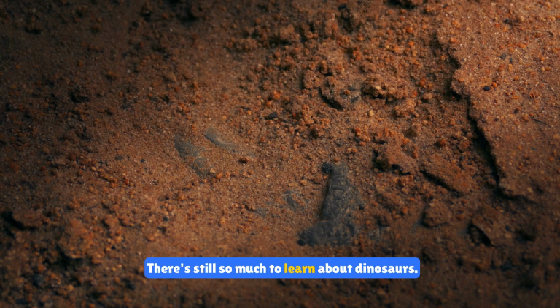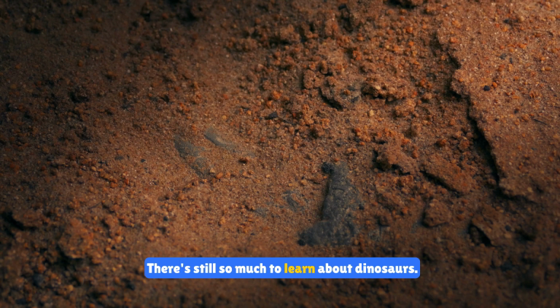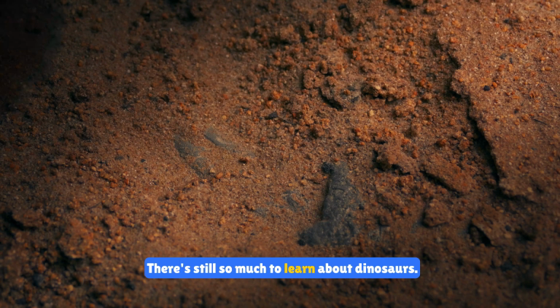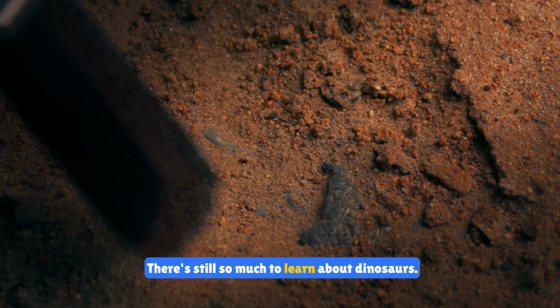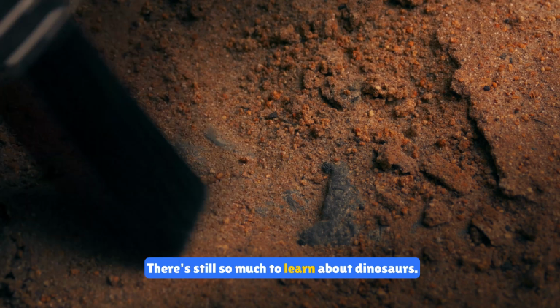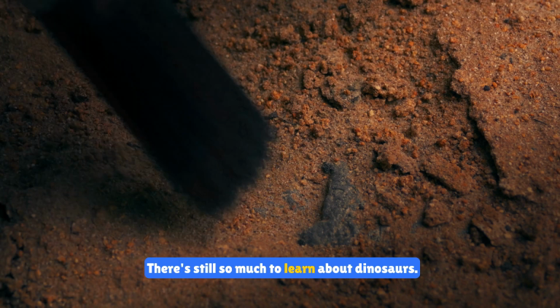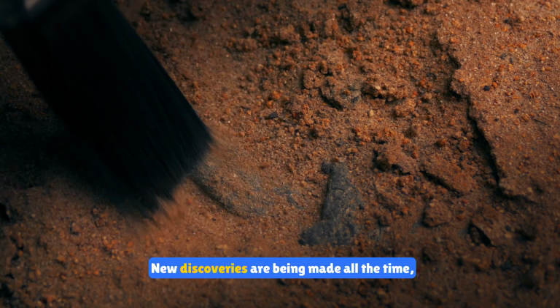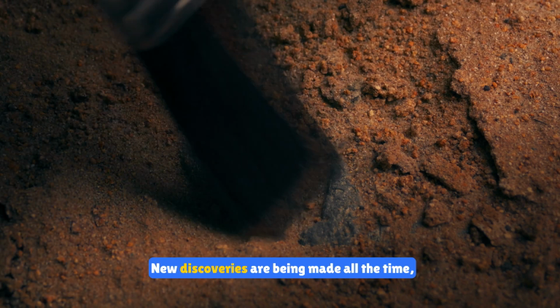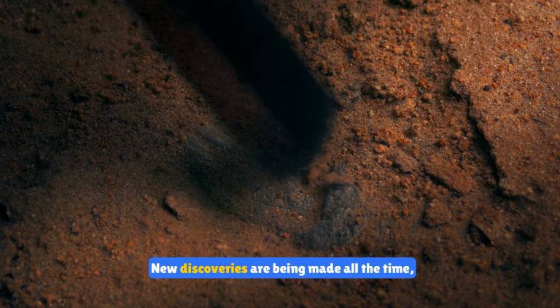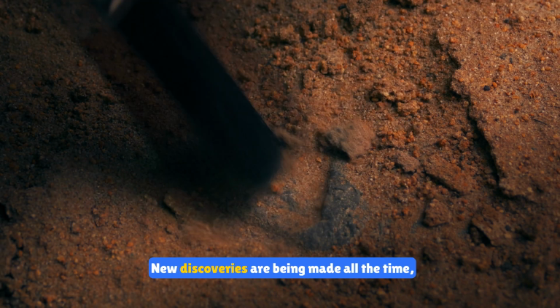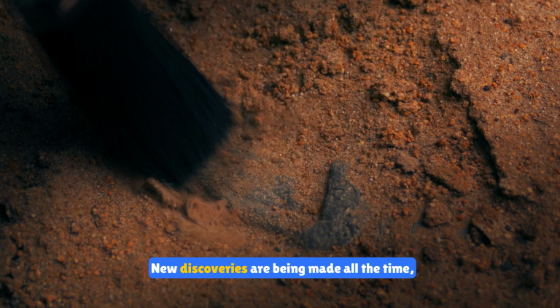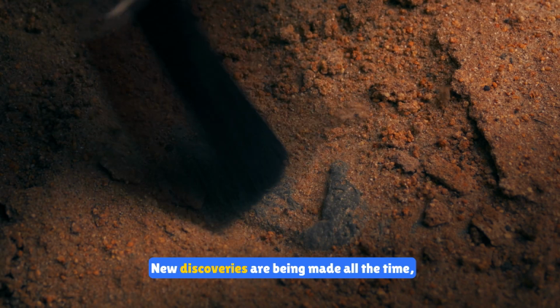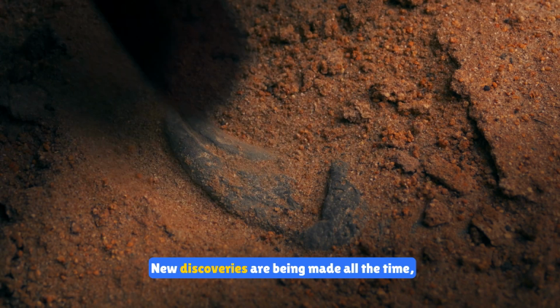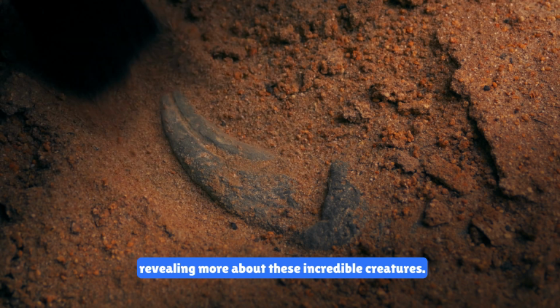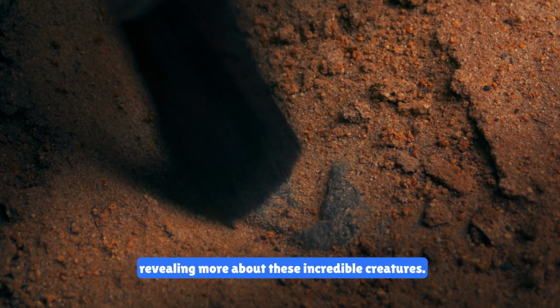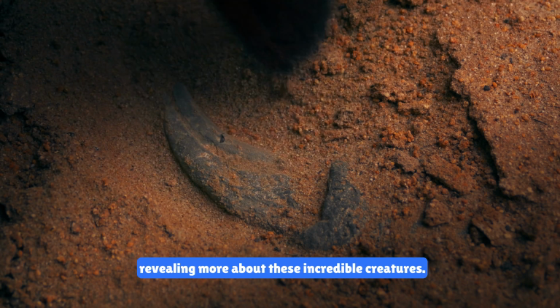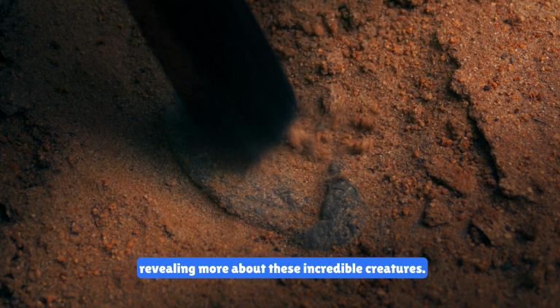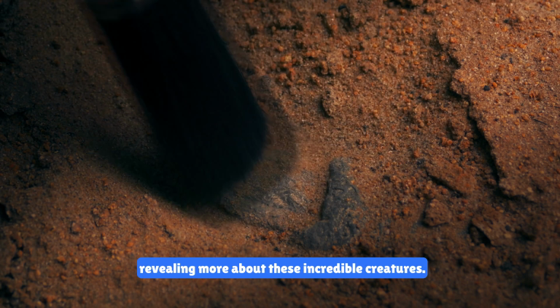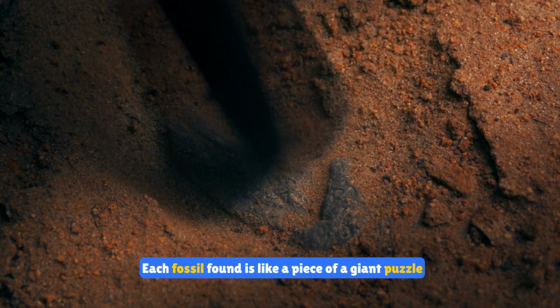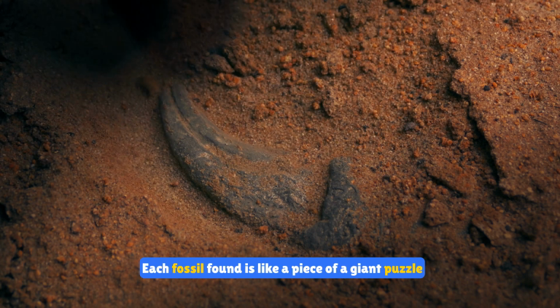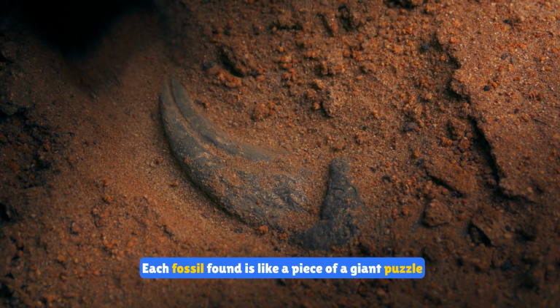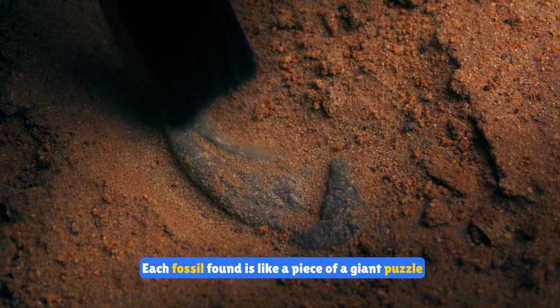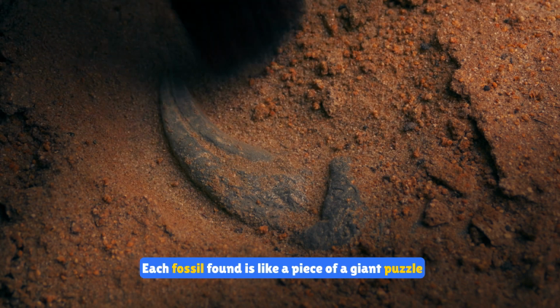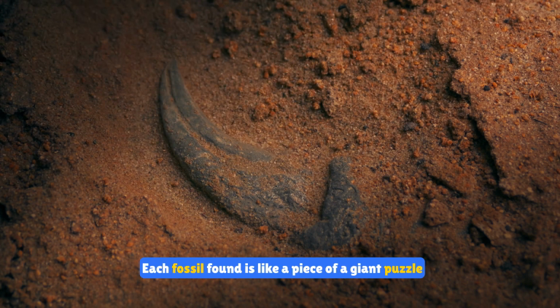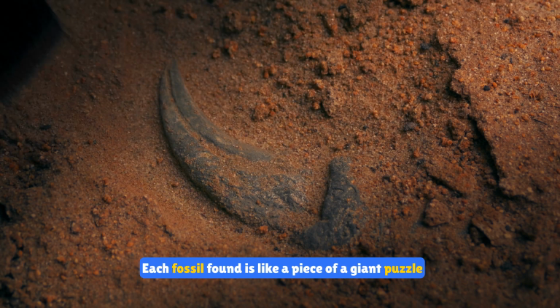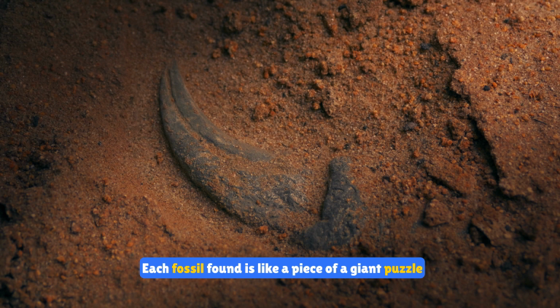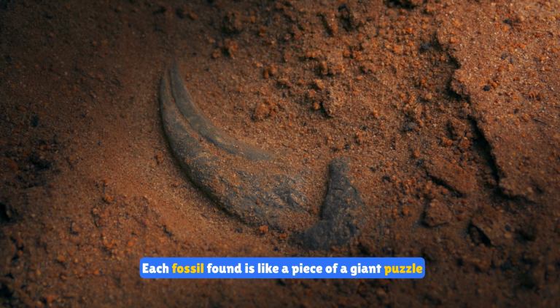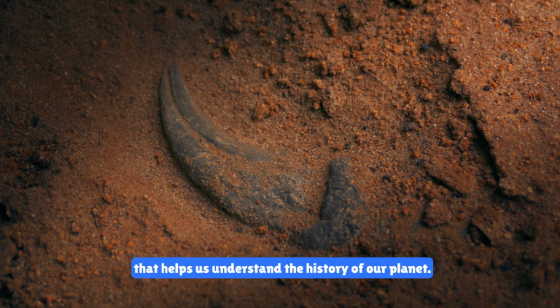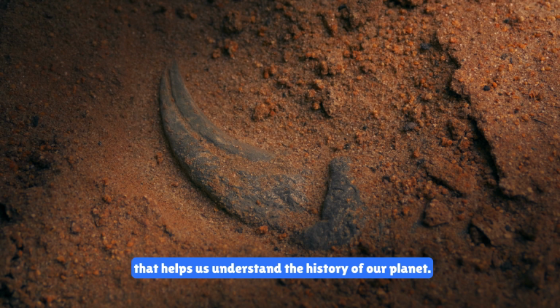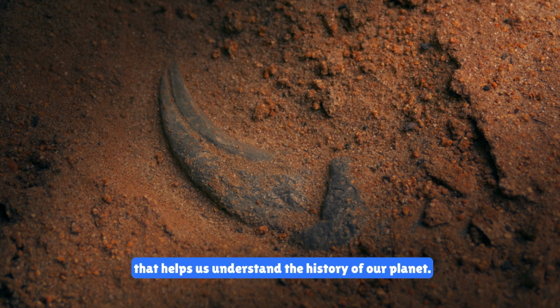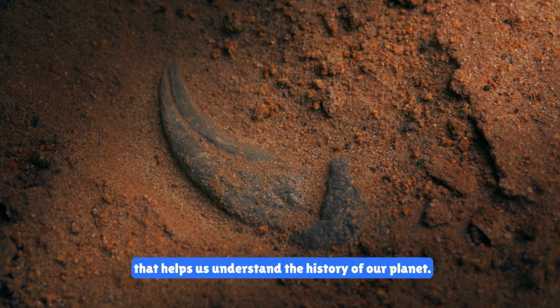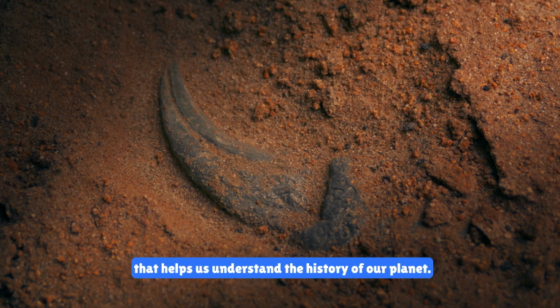There's still so much to learn about dinosaurs. New discoveries are being made all the time, revealing more about these incredible creatures. Each fossil found is like a piece of a giant puzzle that helps us understand the history of our planet.